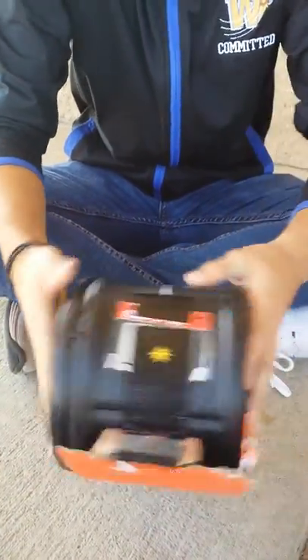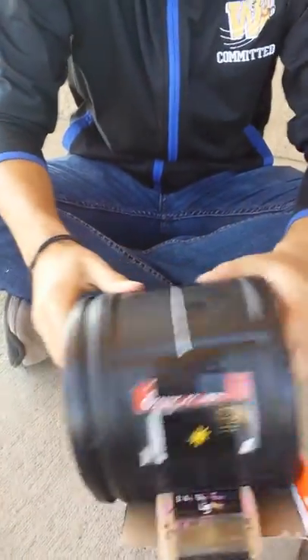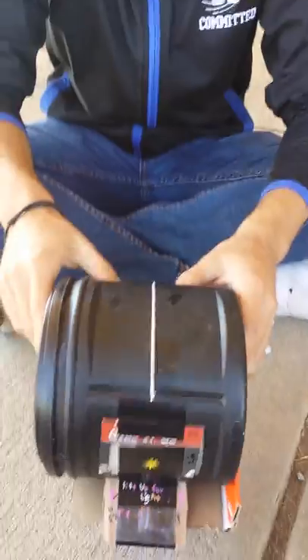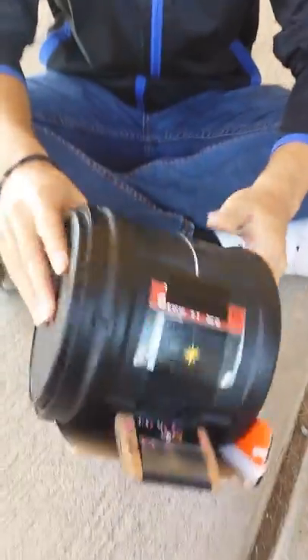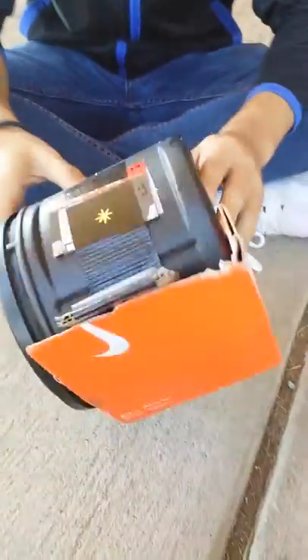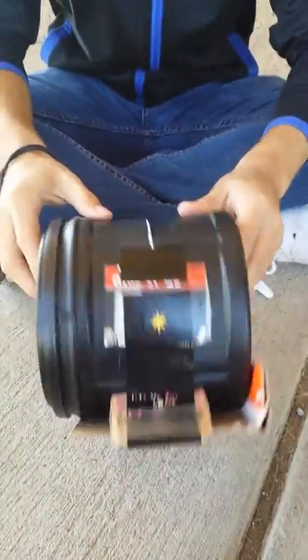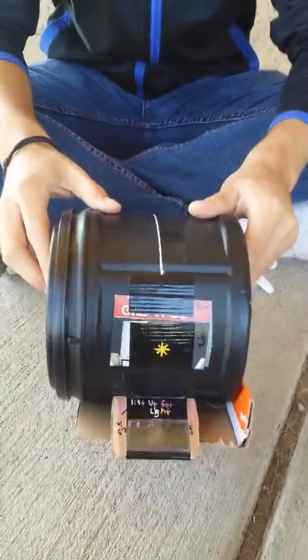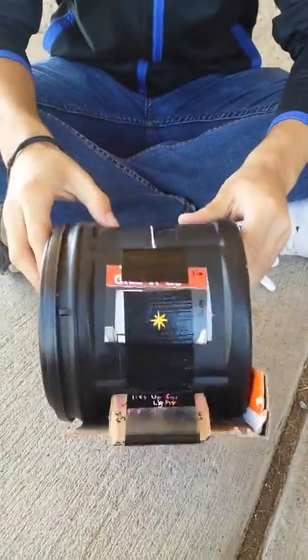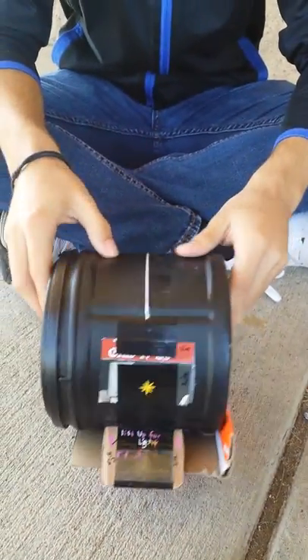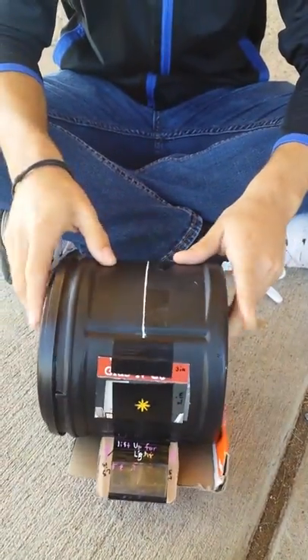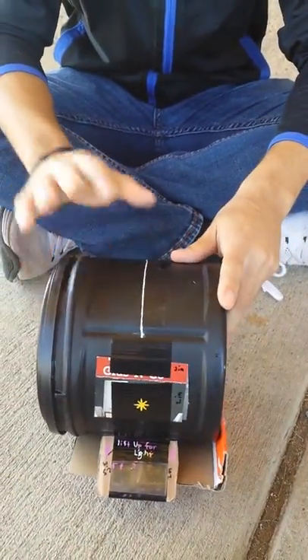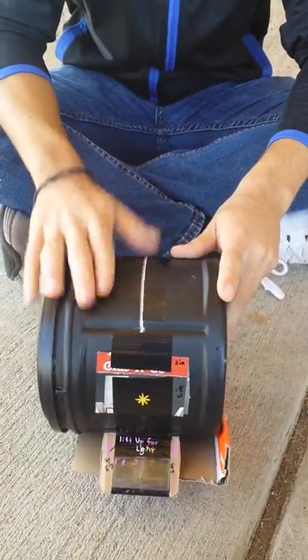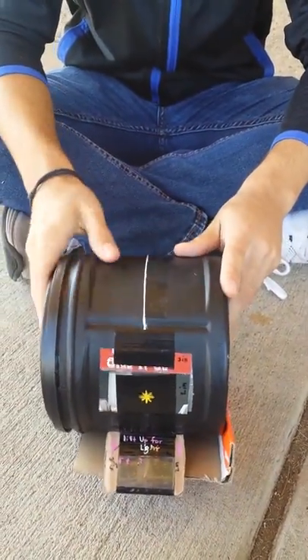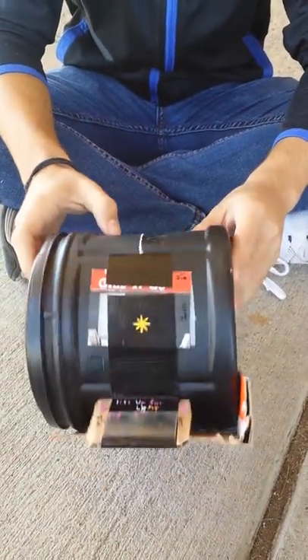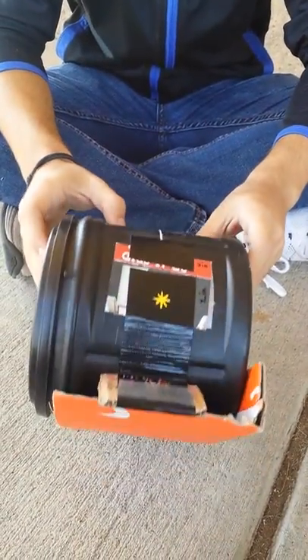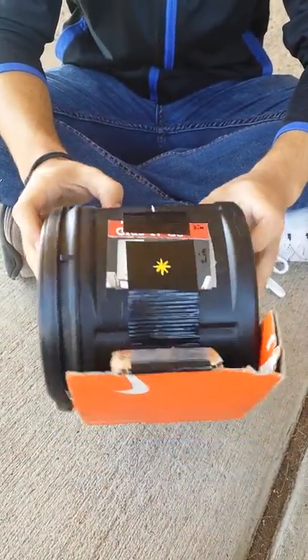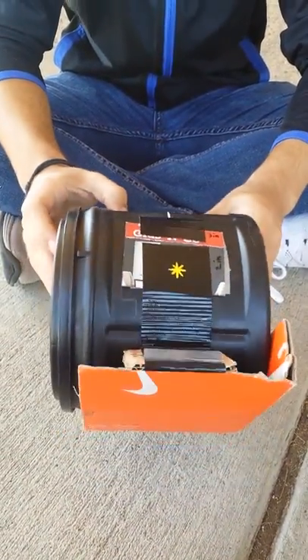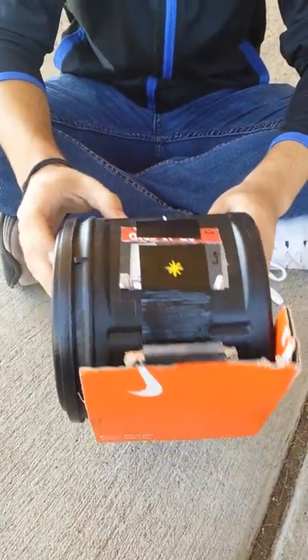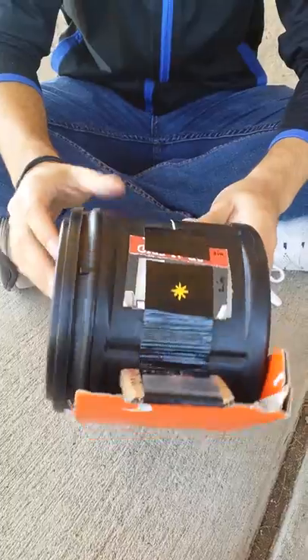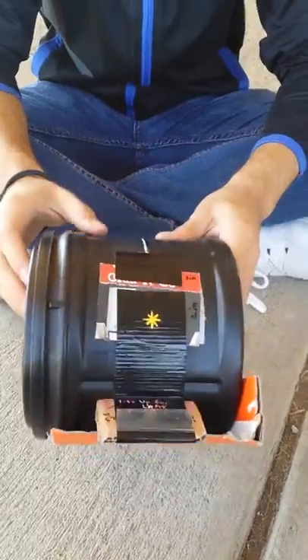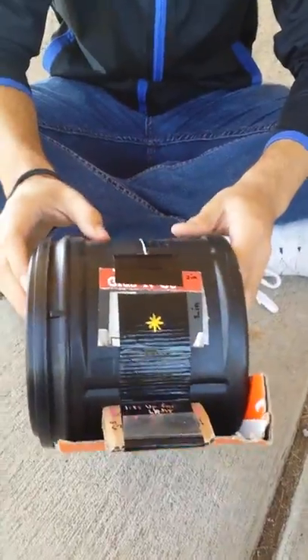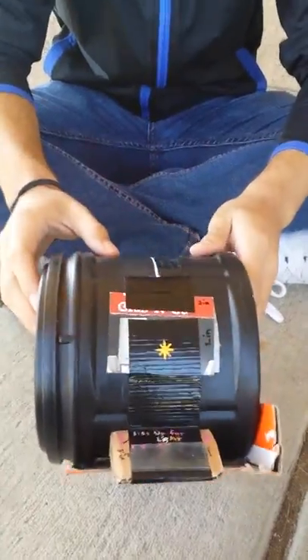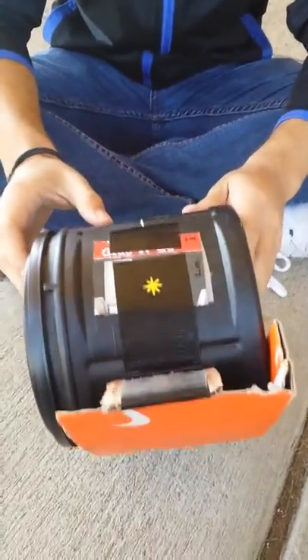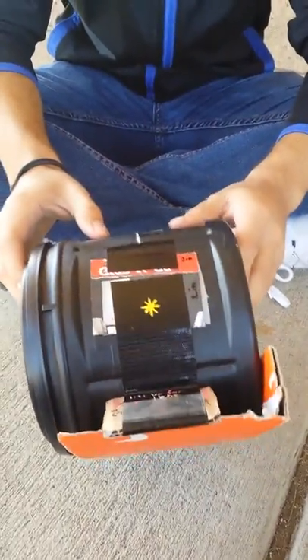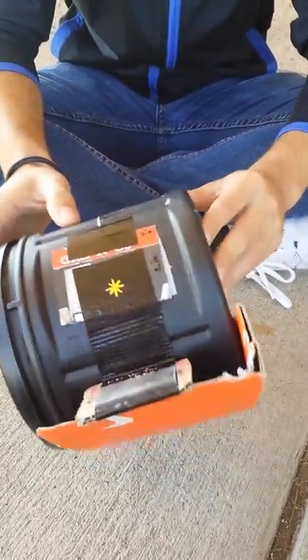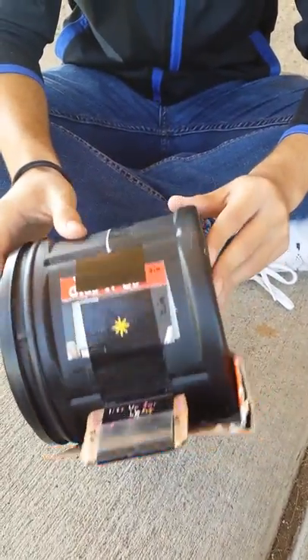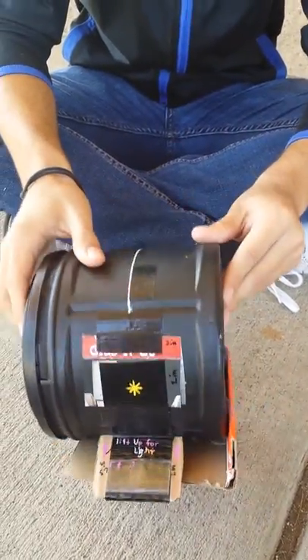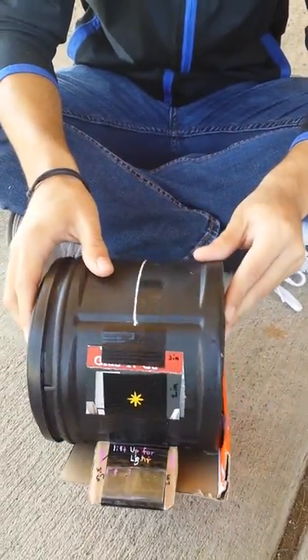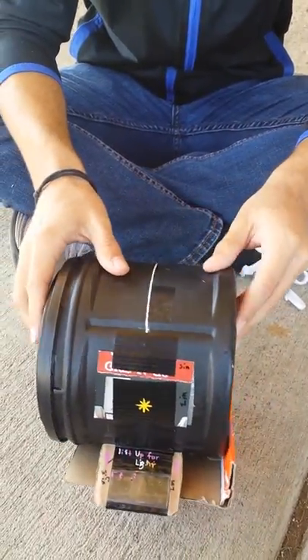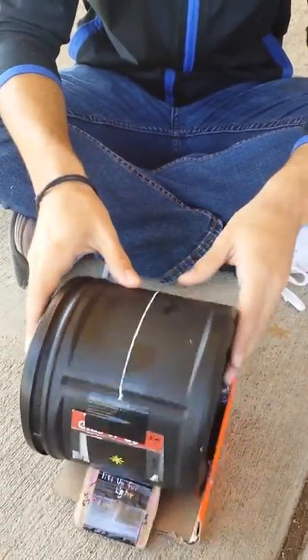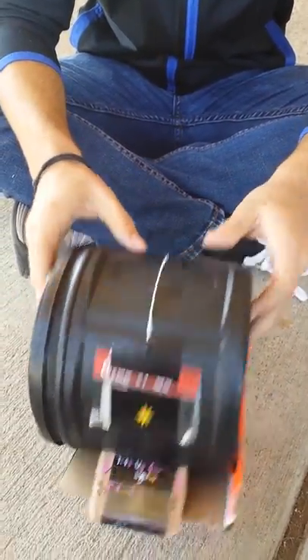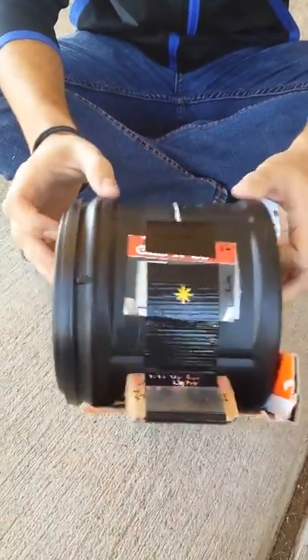The outside of our camera is just spray painted with black spray paint. The reason we did this was to make sure that no light entered our camera while taking the picture, because this would lead to malfunctions and light leaks.